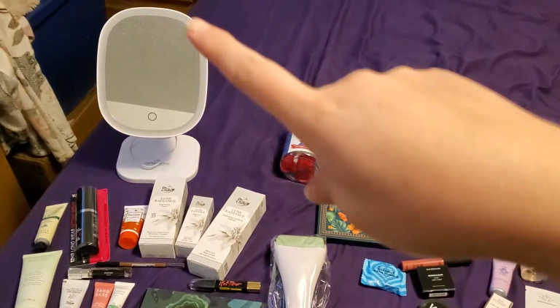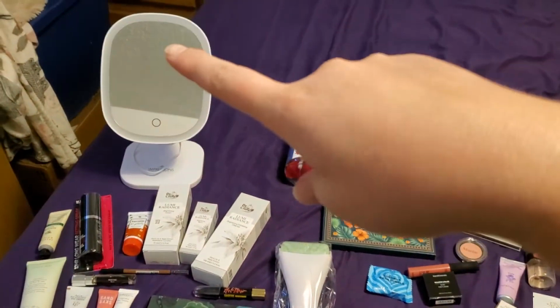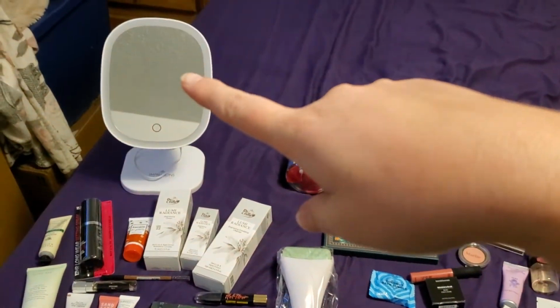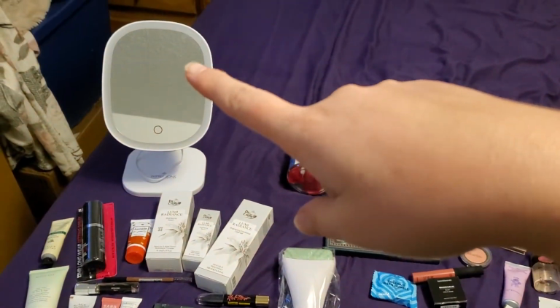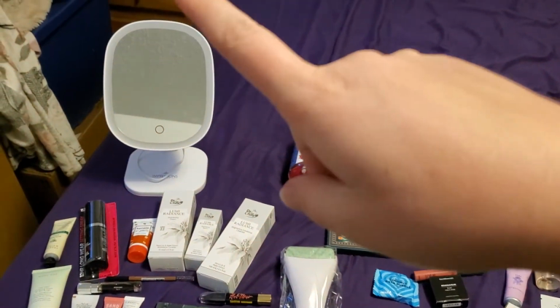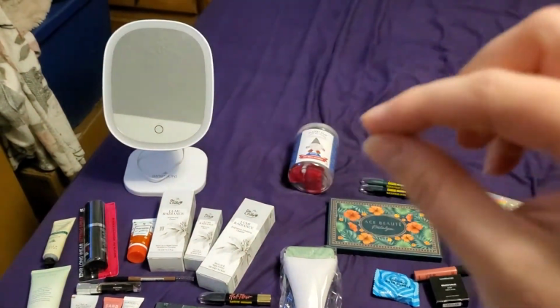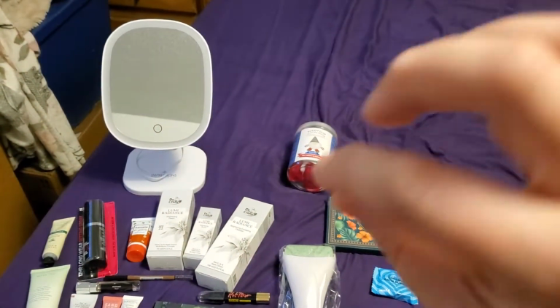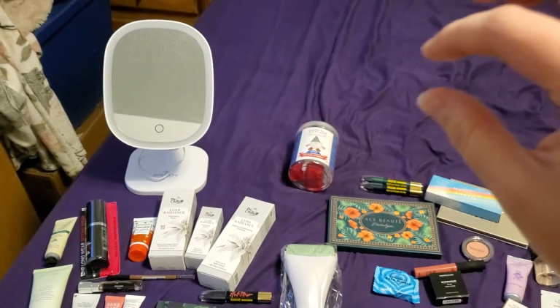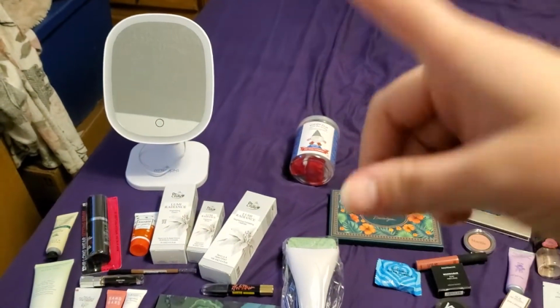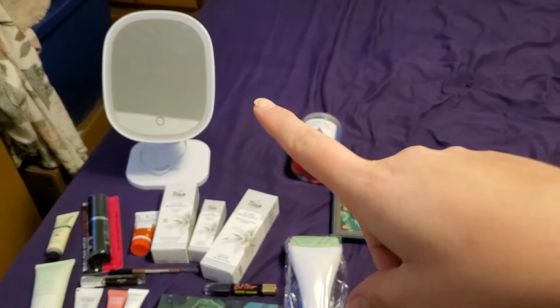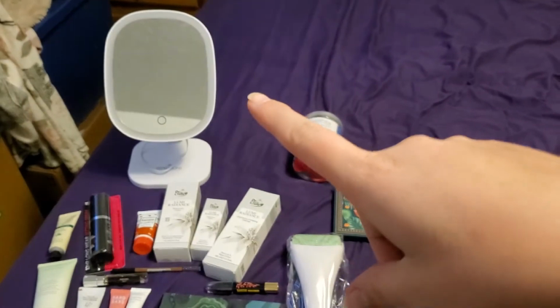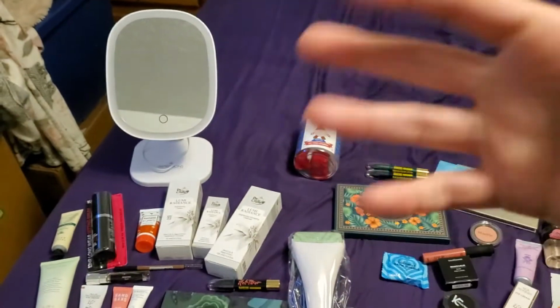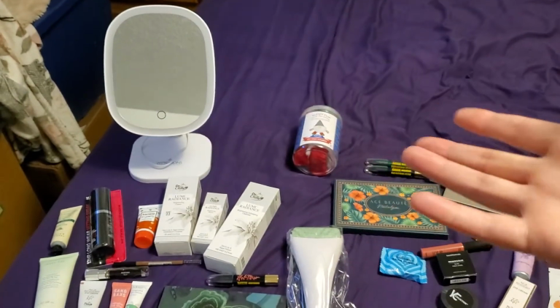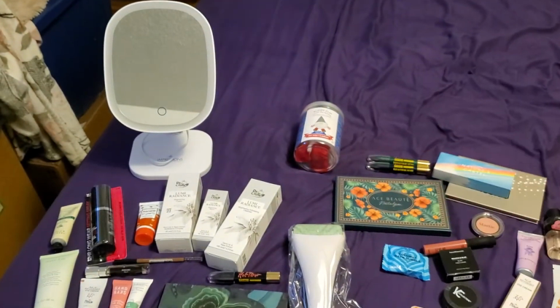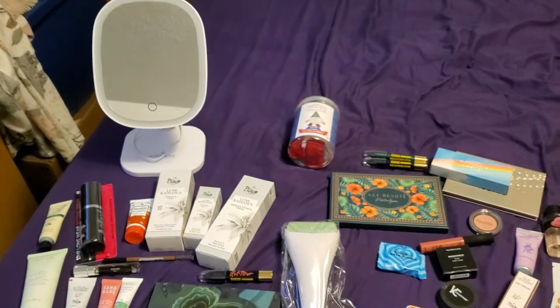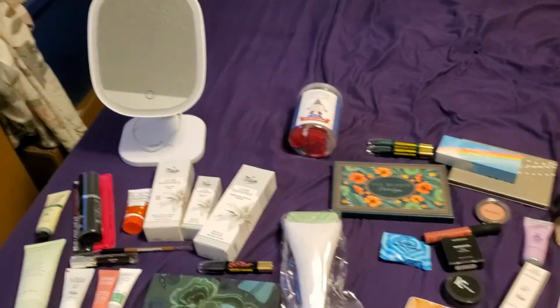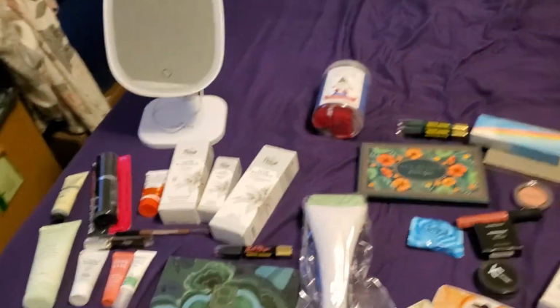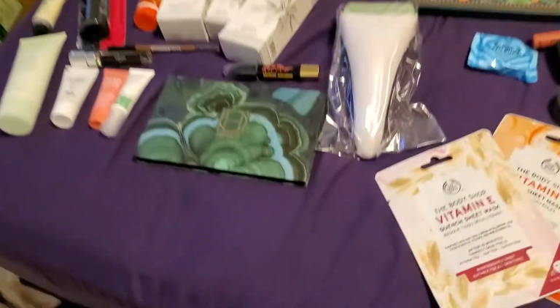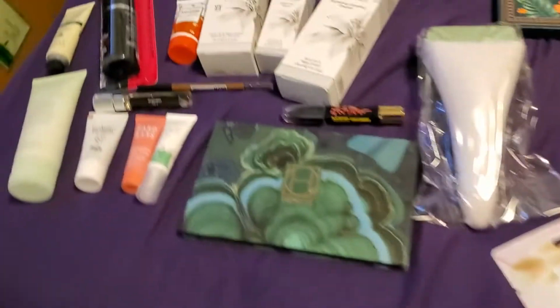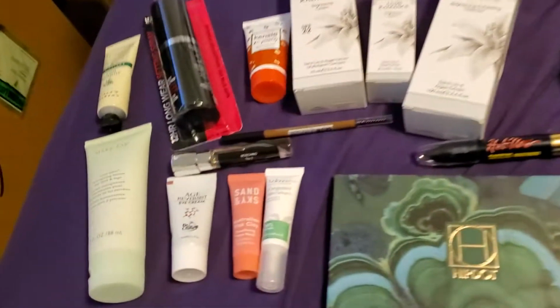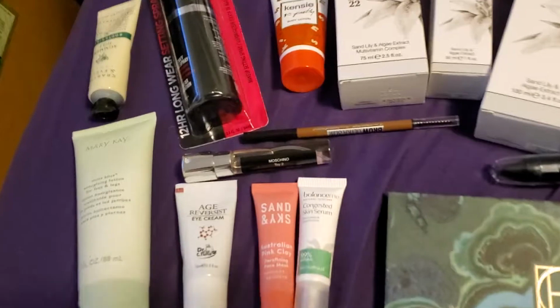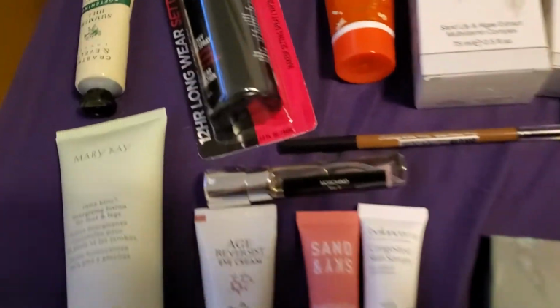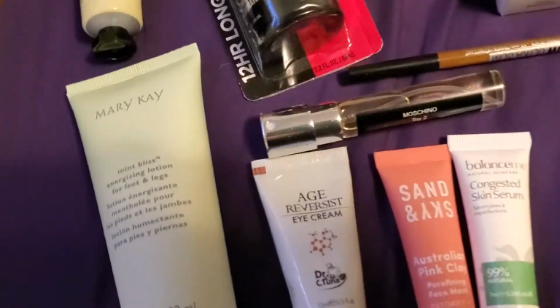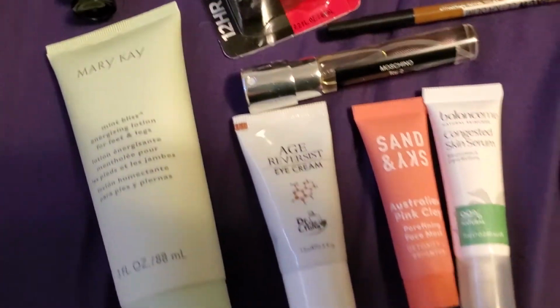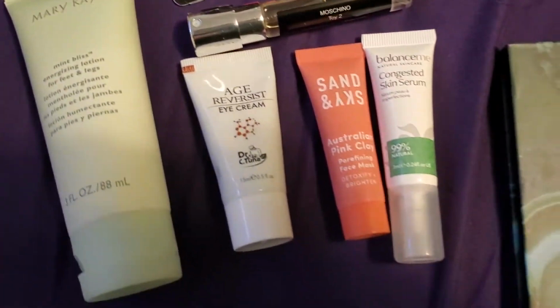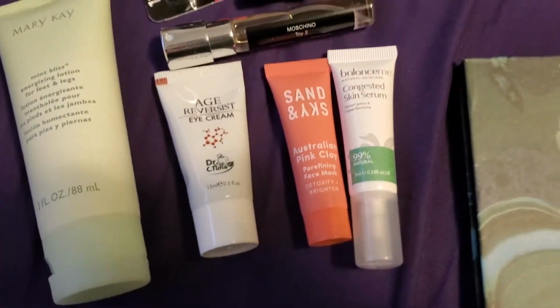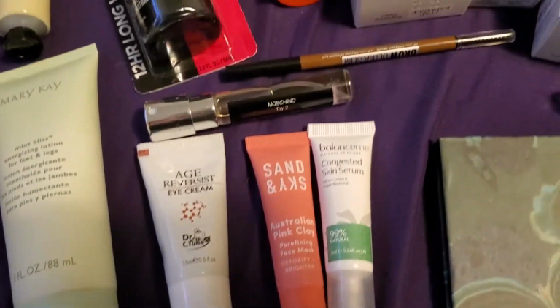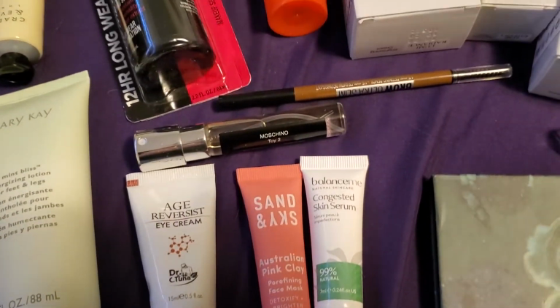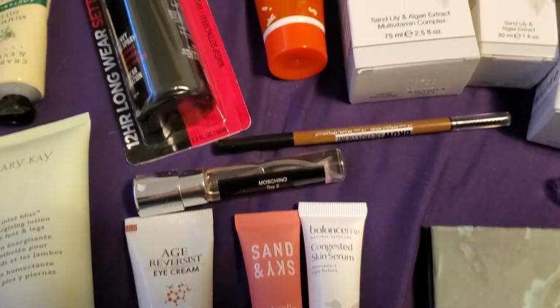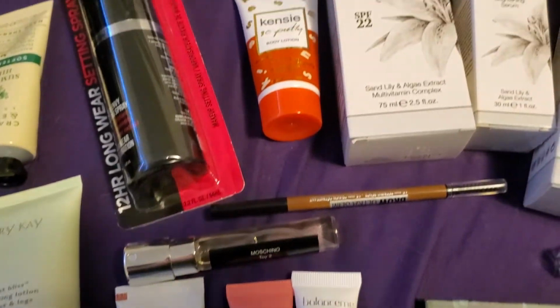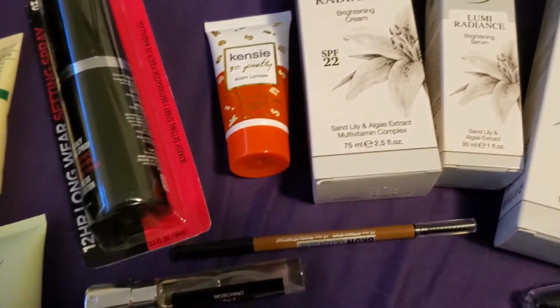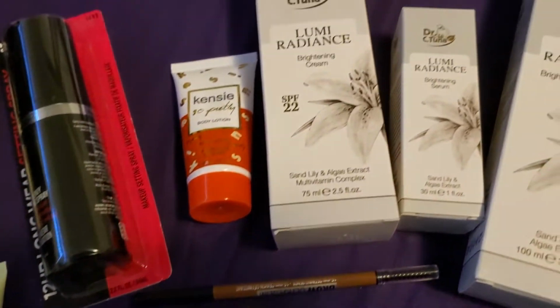So we have the mirror over here. It's a USB, so you plug it in, you press the button right there and it lights up. It's really great for doing makeup and such. We have some lotions, some eye cream, some perfume, some makeup setting spray.